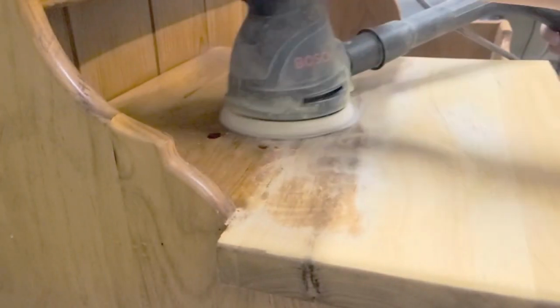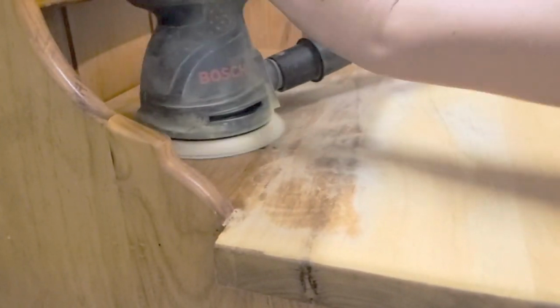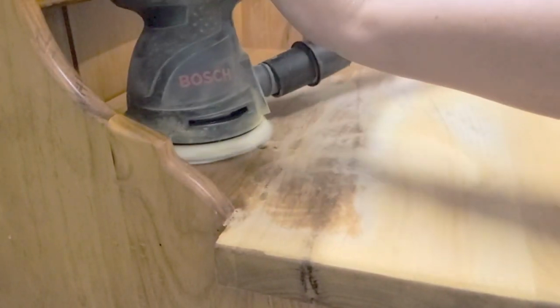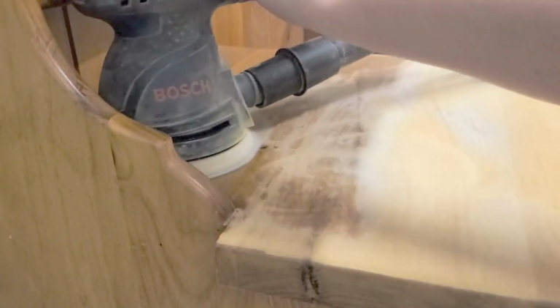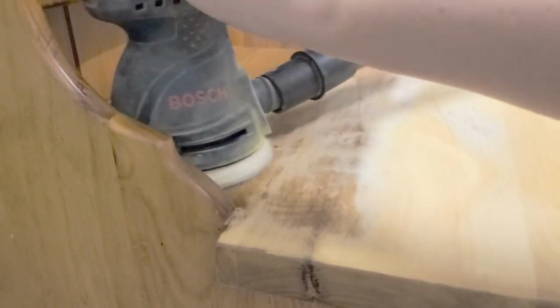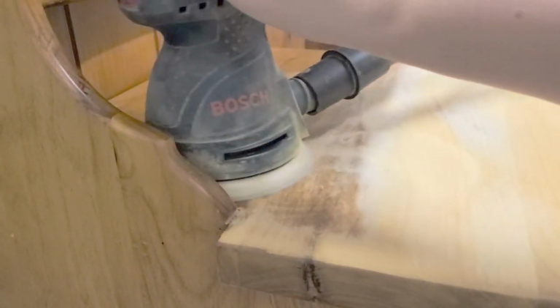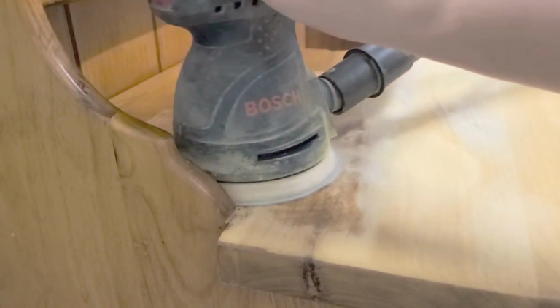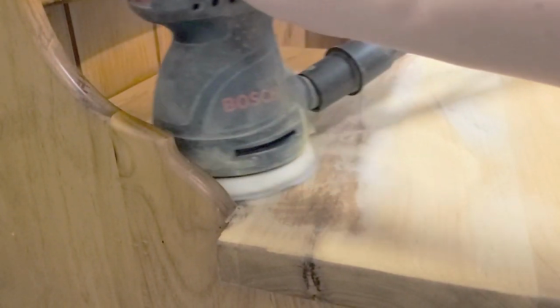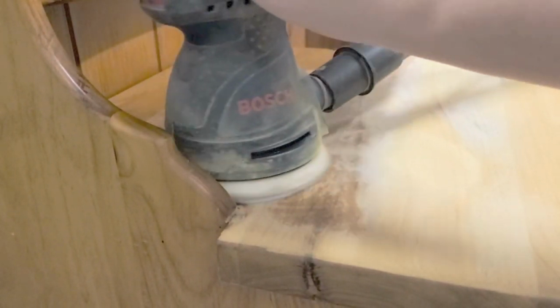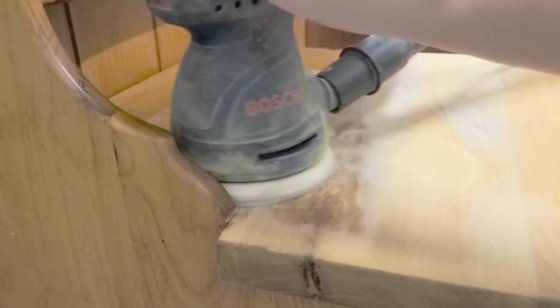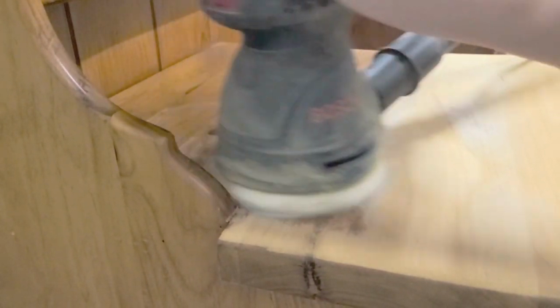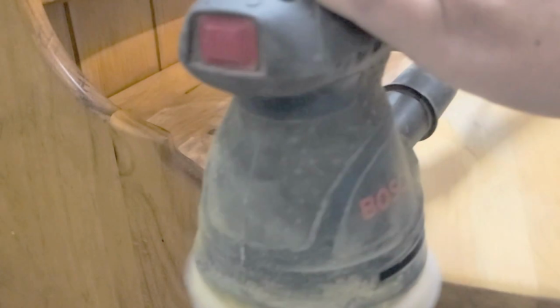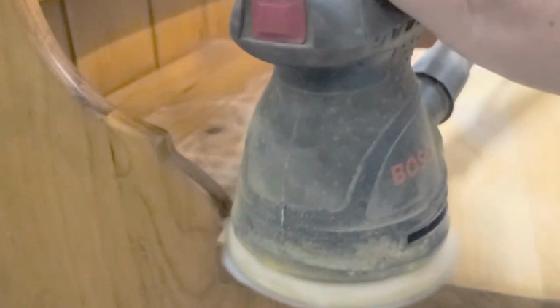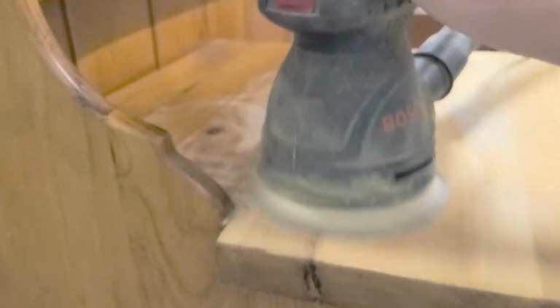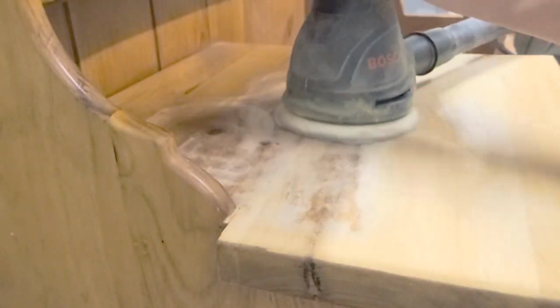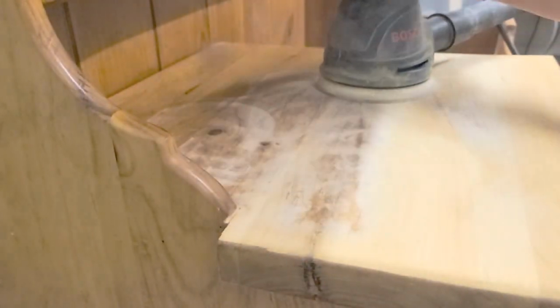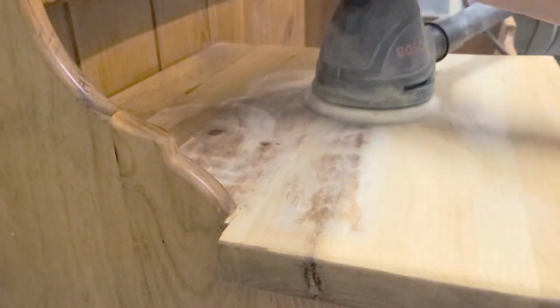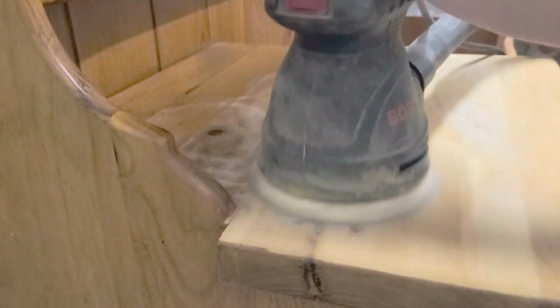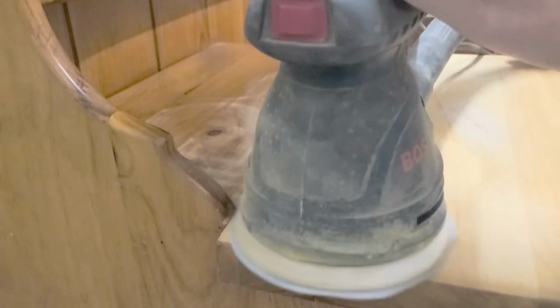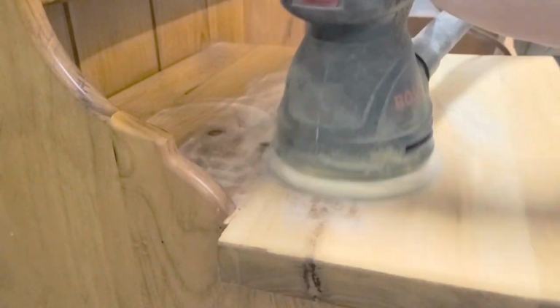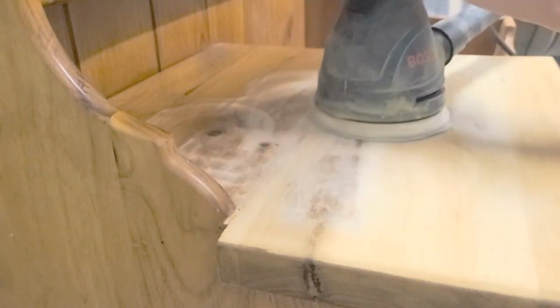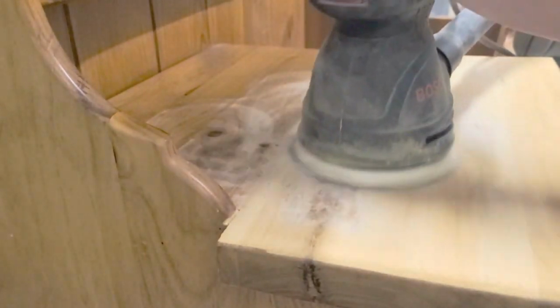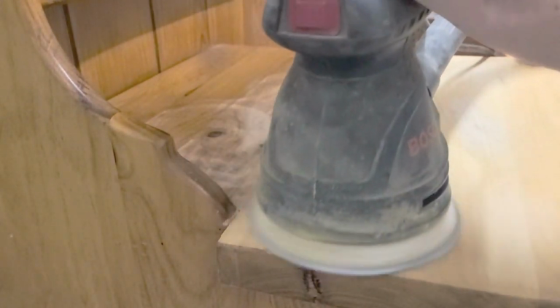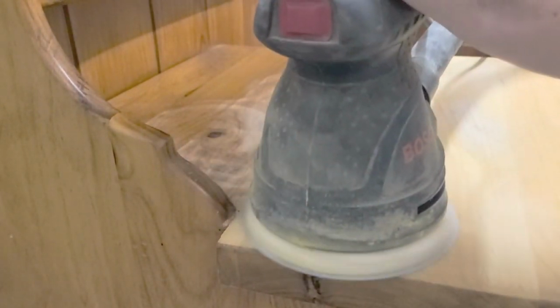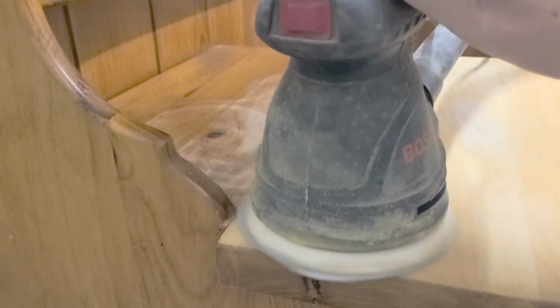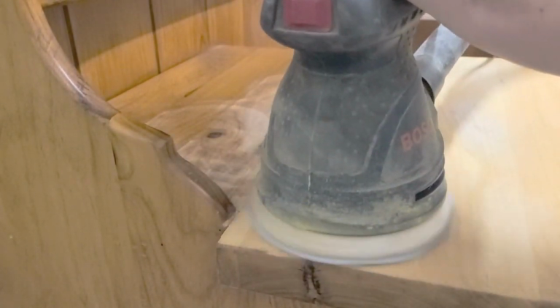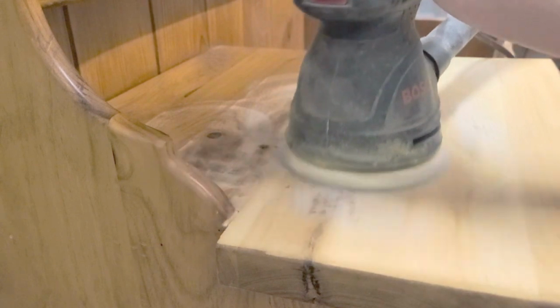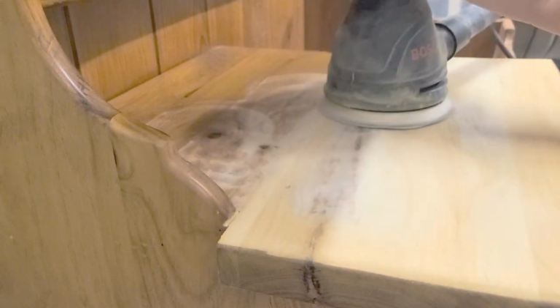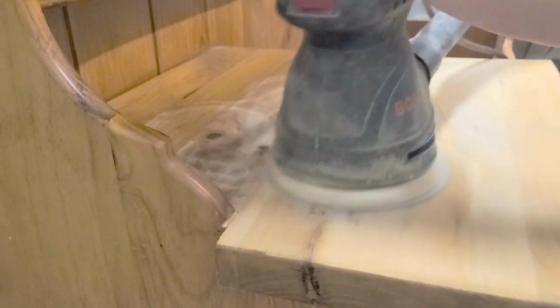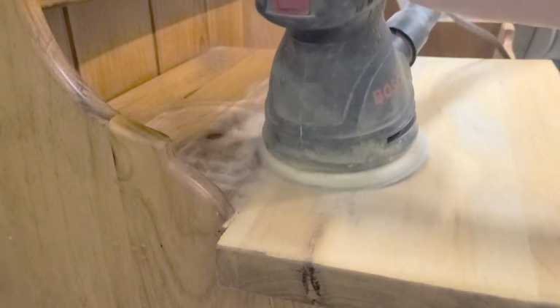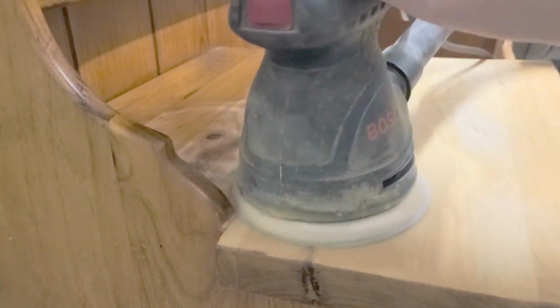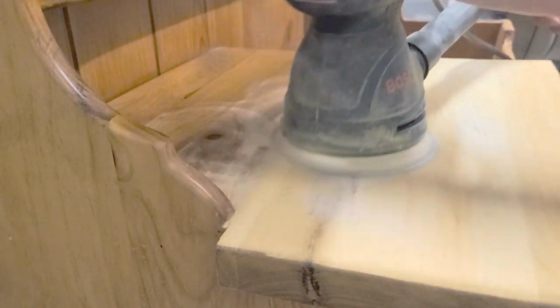I found this piece on Facebook Marketplace and it was the perfect size. It had a dry sink — I could just see the potential, I could see what it could become.